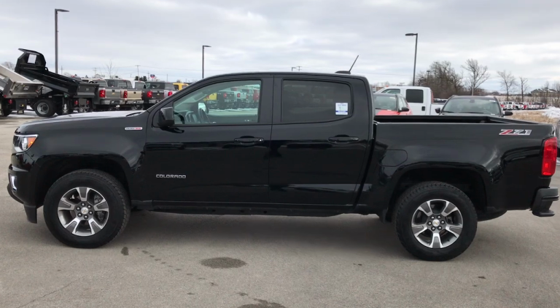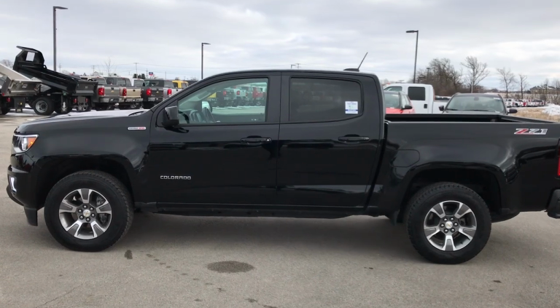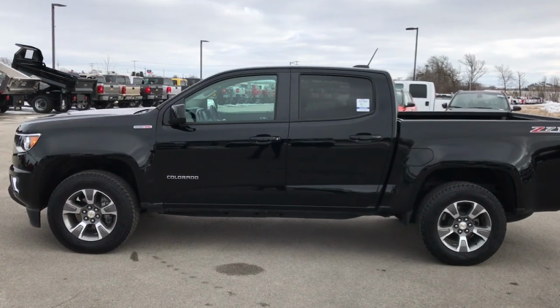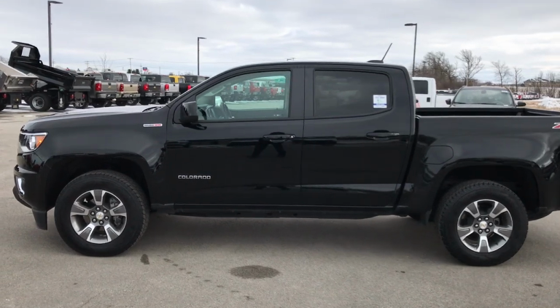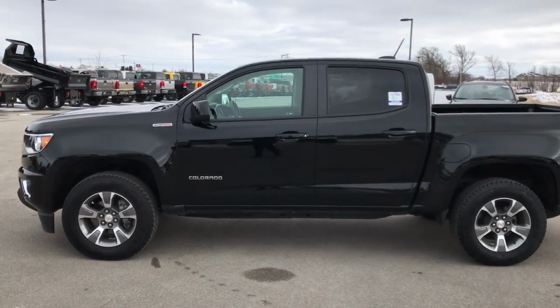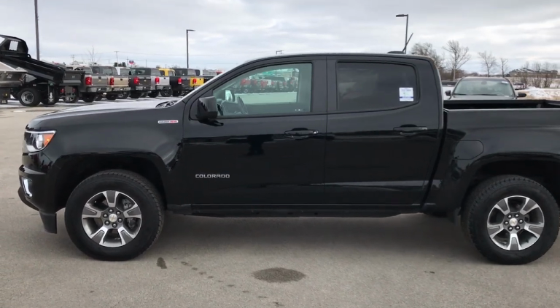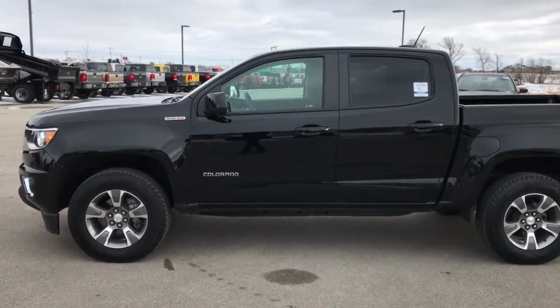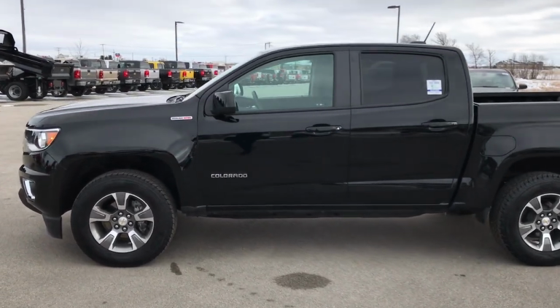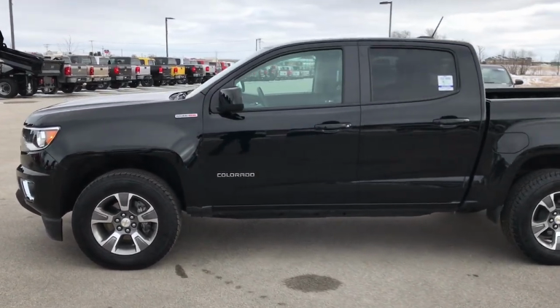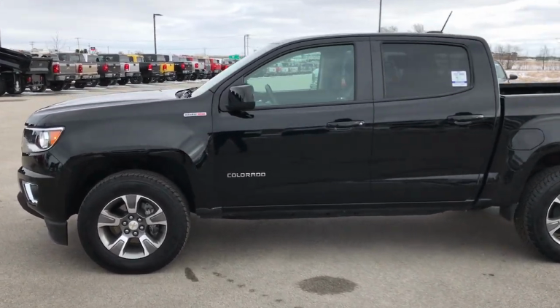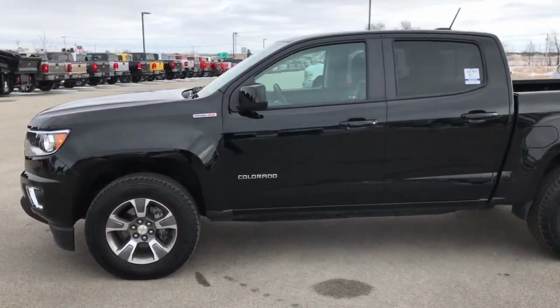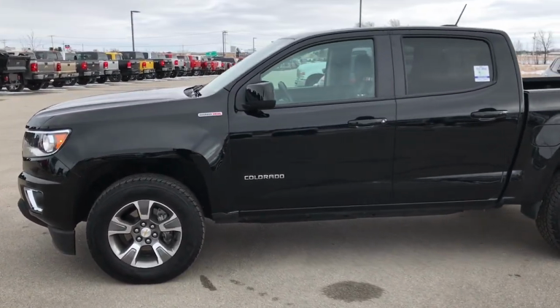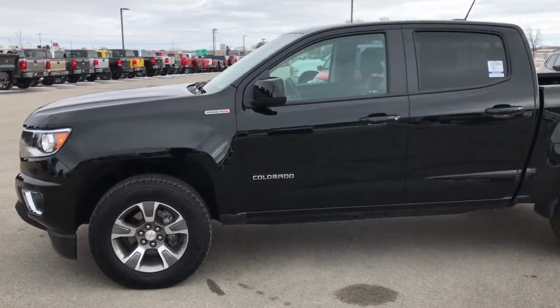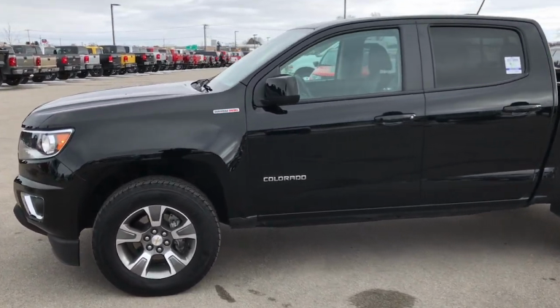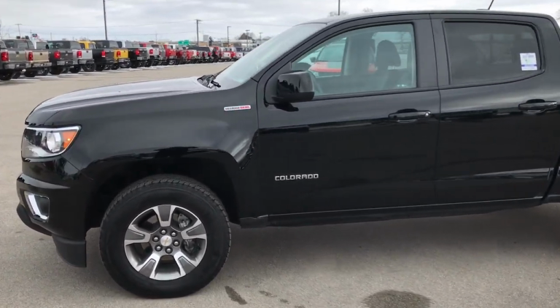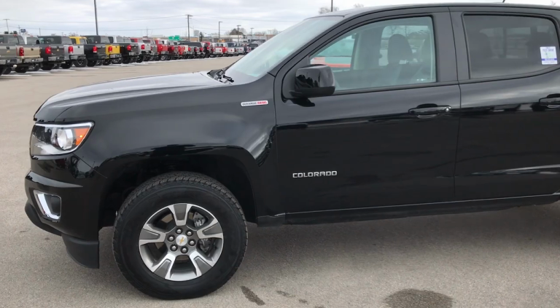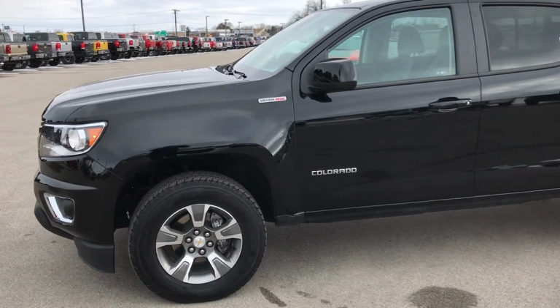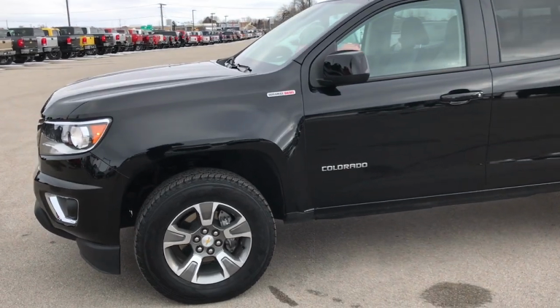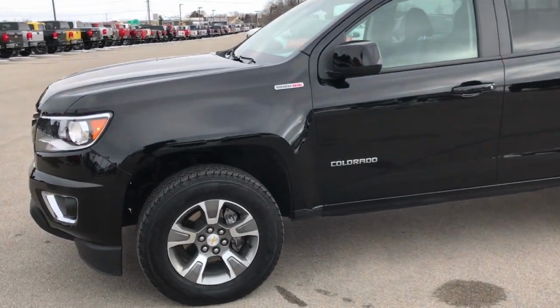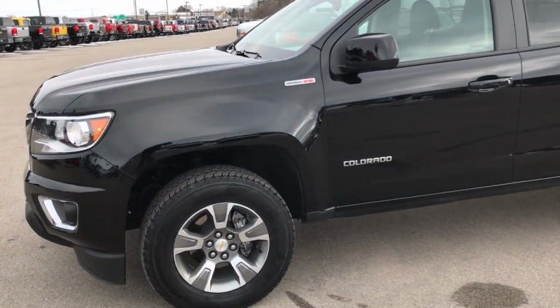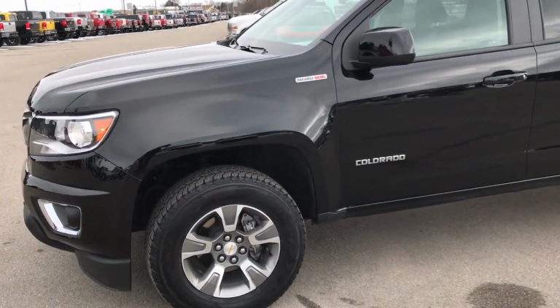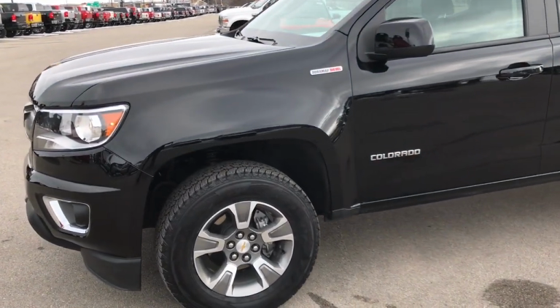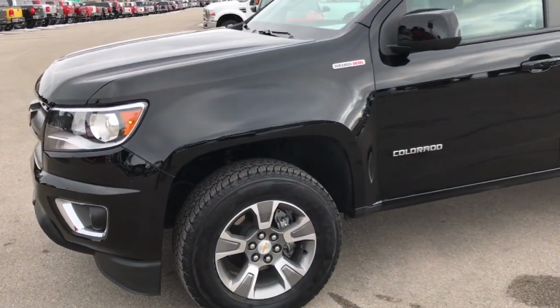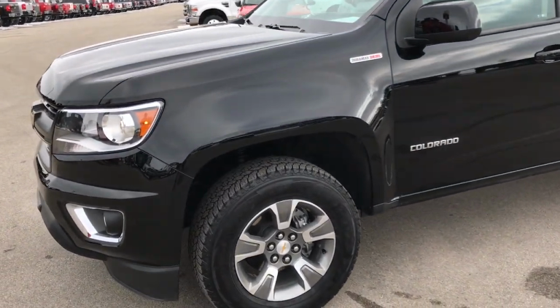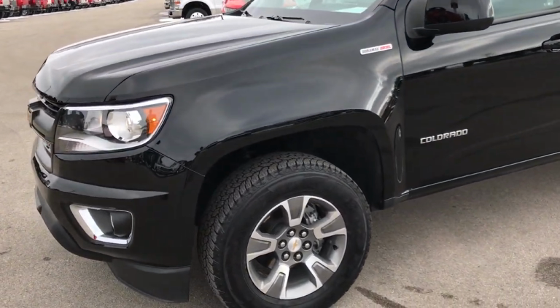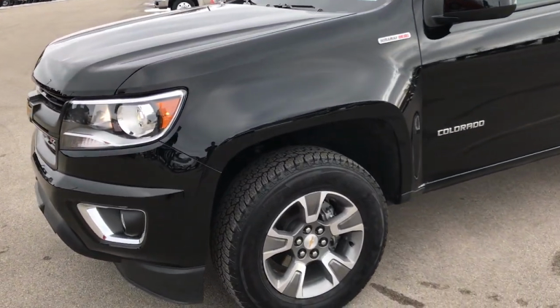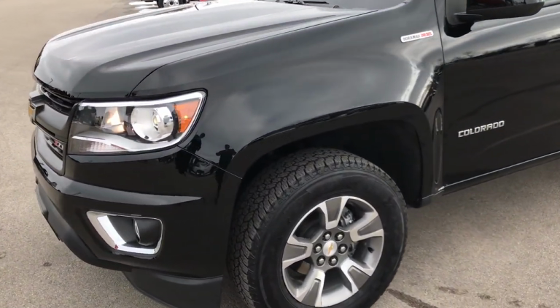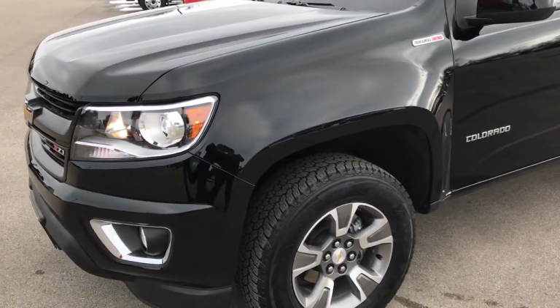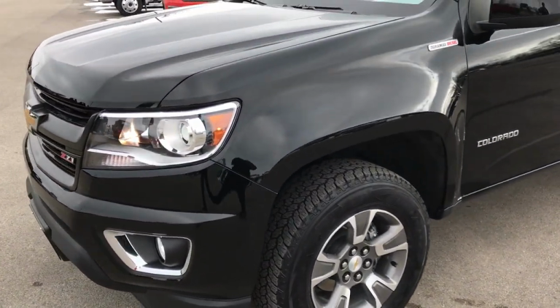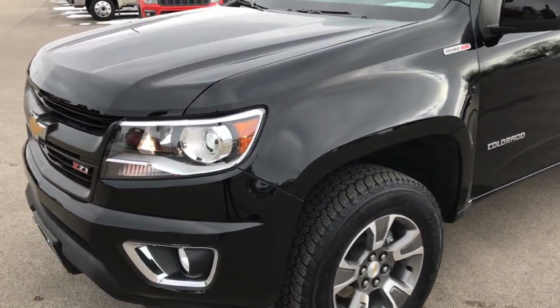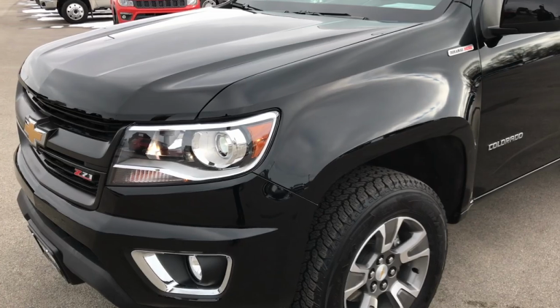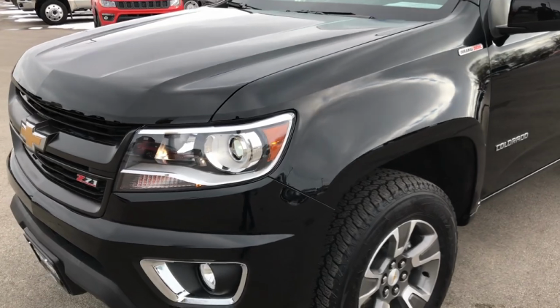This is stock number 9454. We are here at Summit Automotive in Fond du Lac, Wisconsin, your new and used half ton truck and light duty truck headquarters.